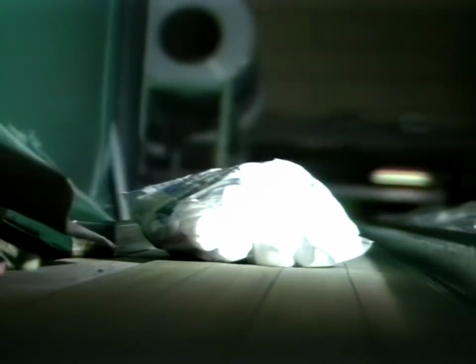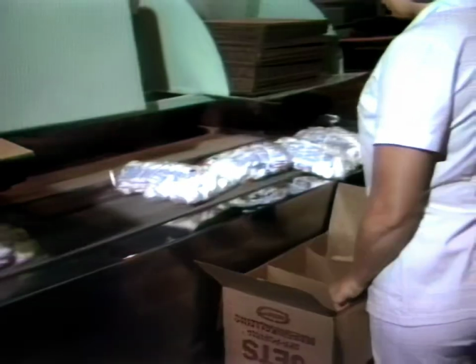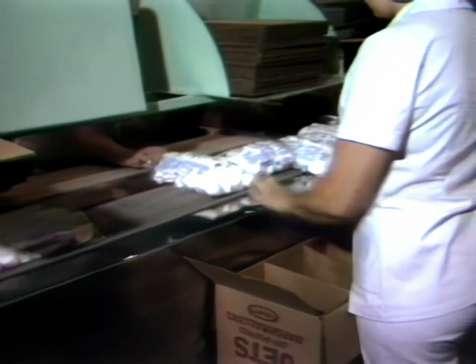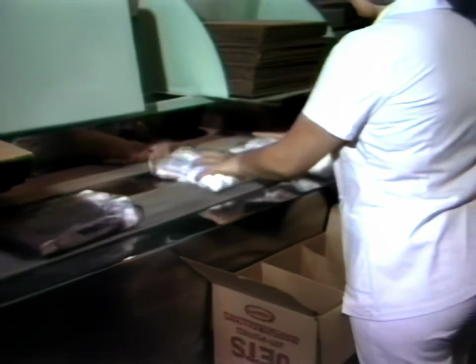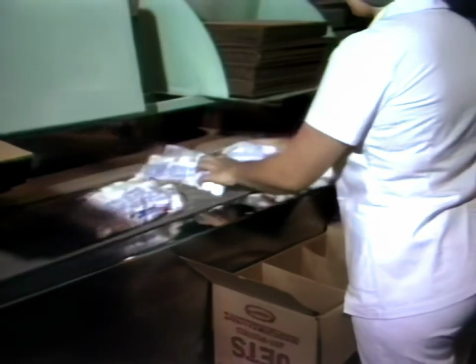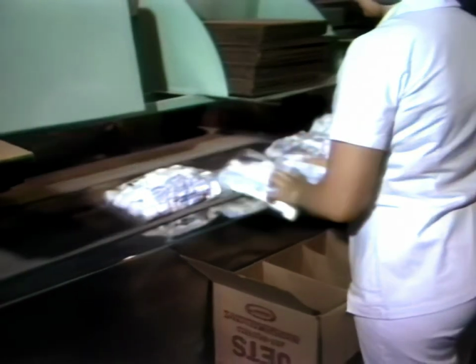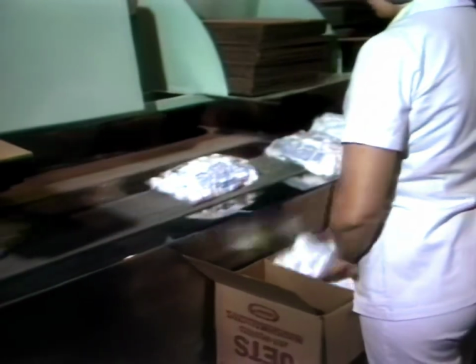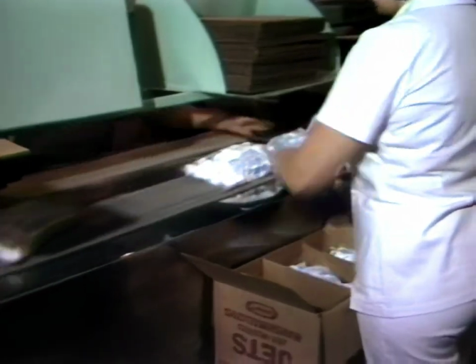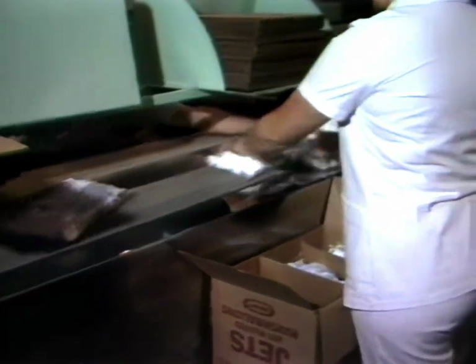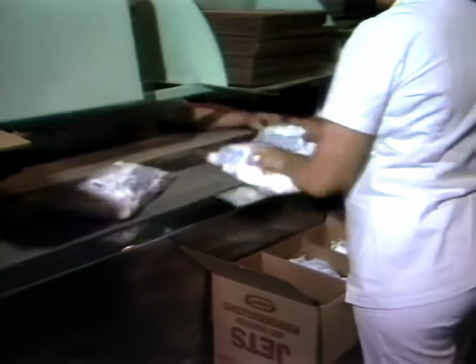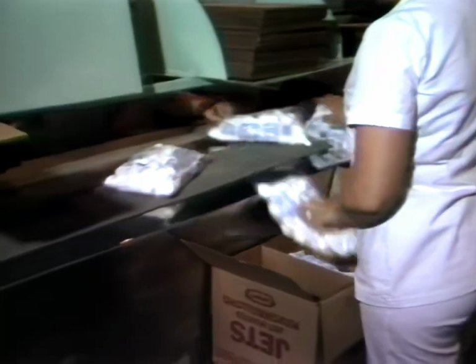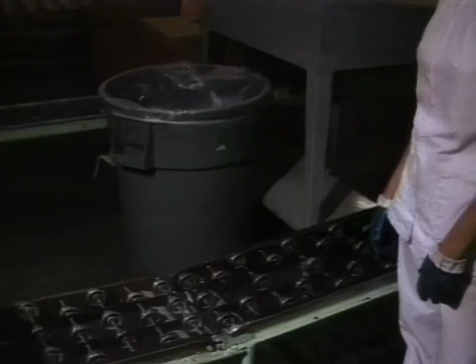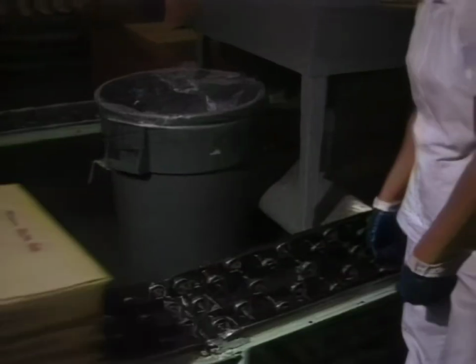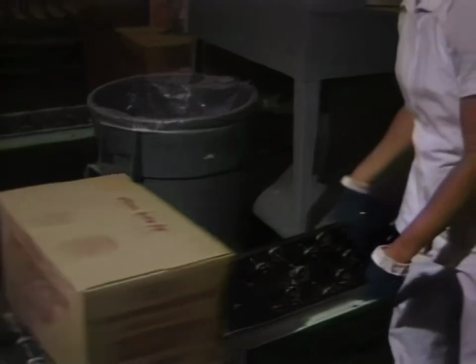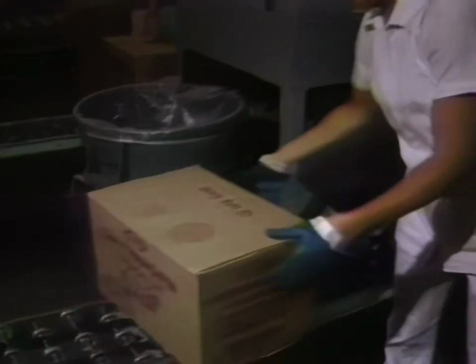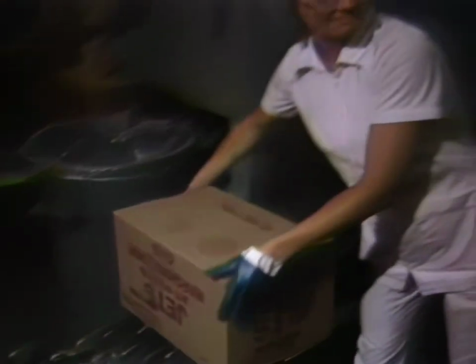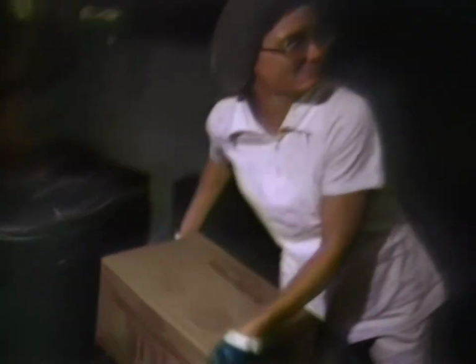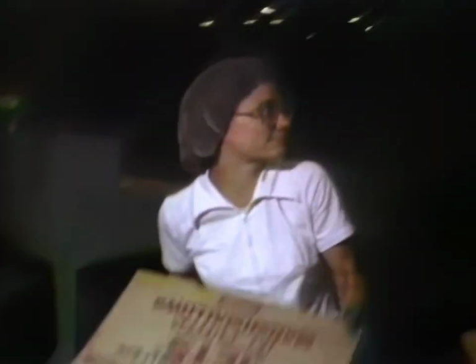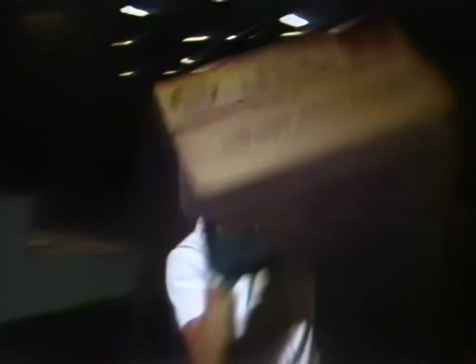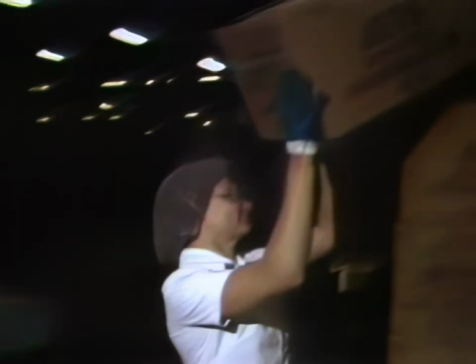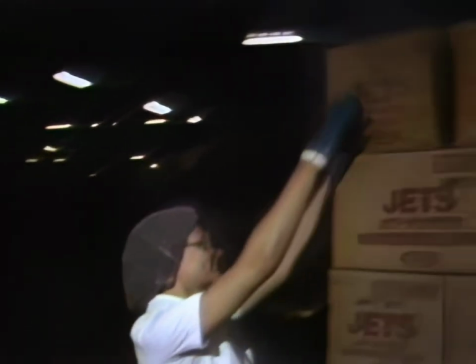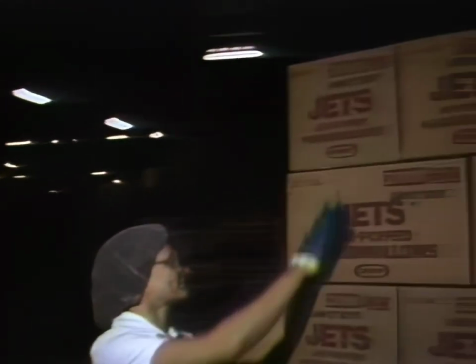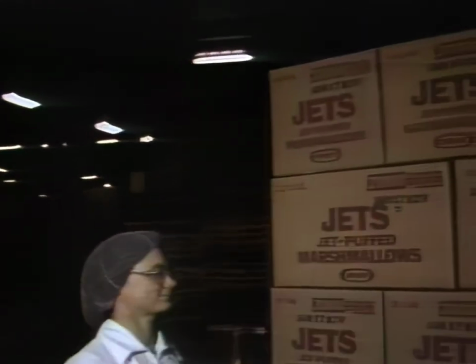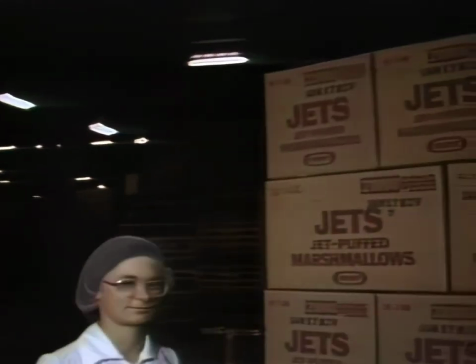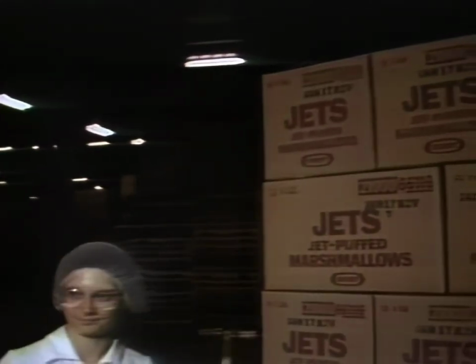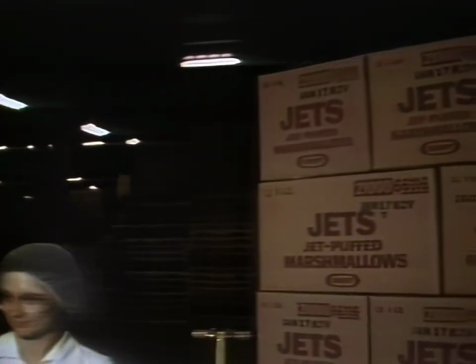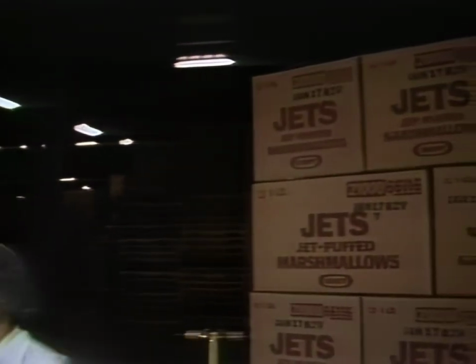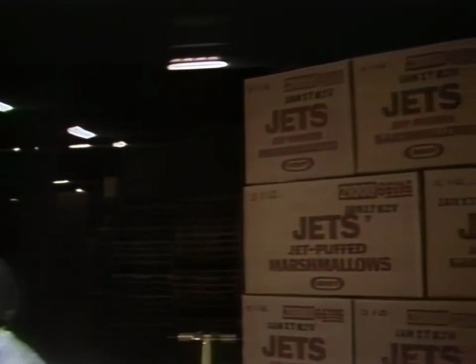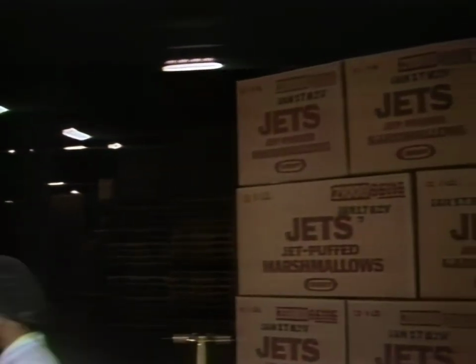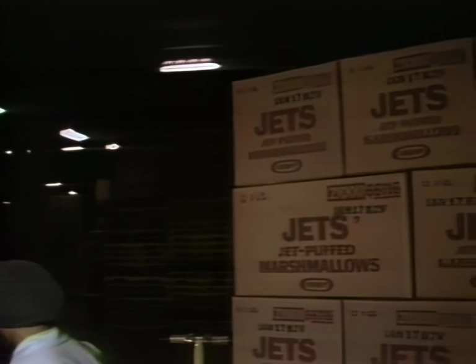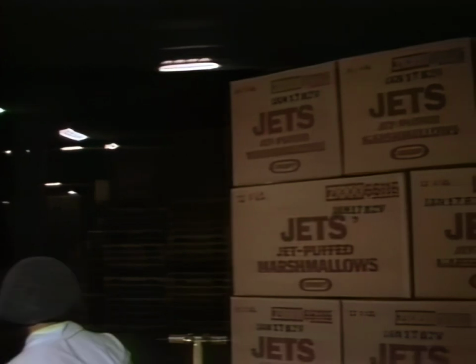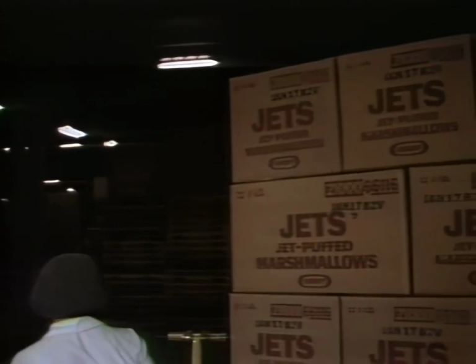The final step is inspection, and when the okay is given, the bags are sent off to supermarket shelves and the tummies of kids and grown-ups alike.